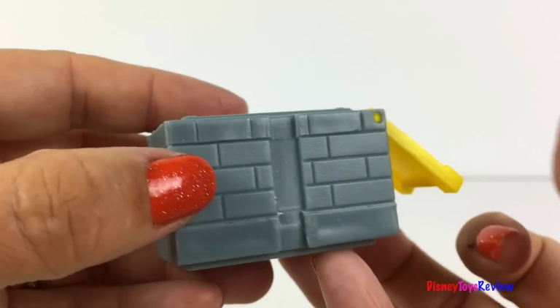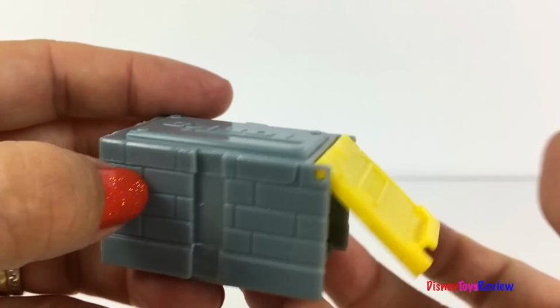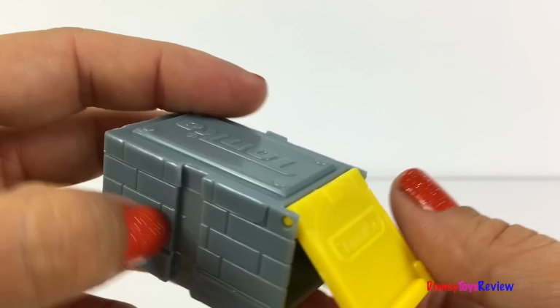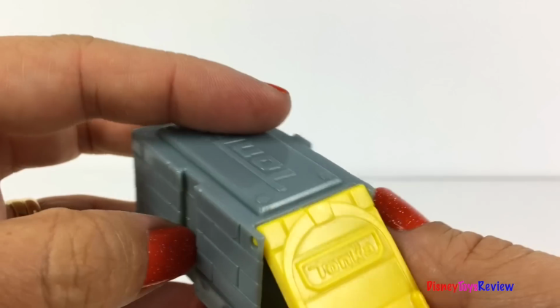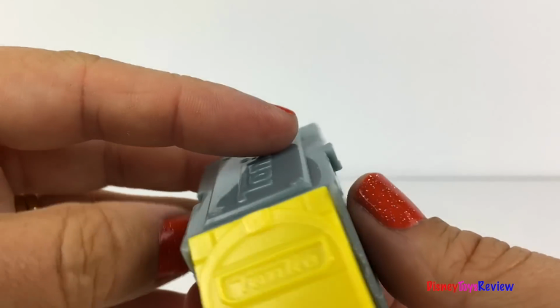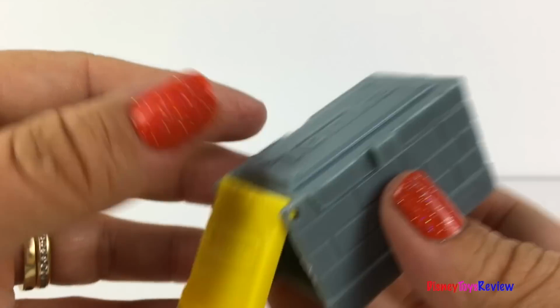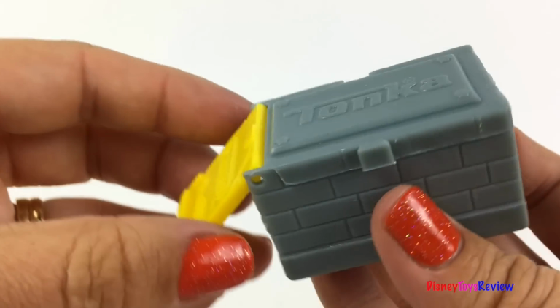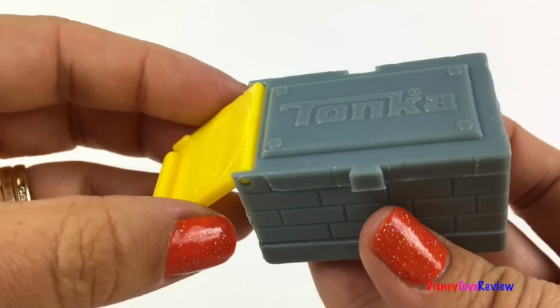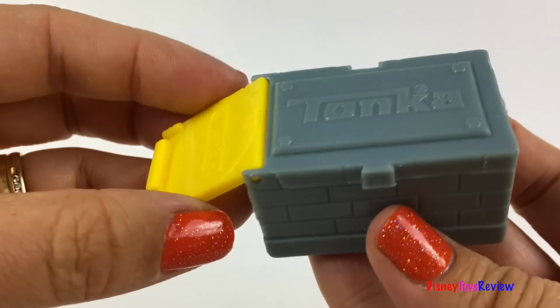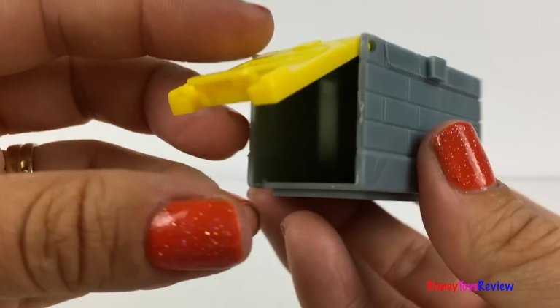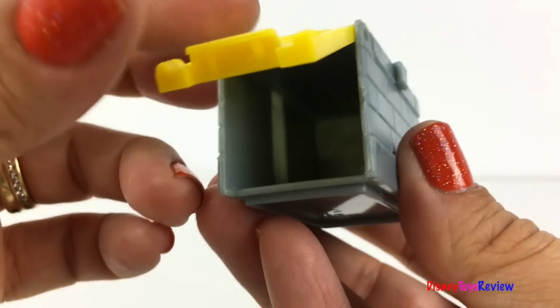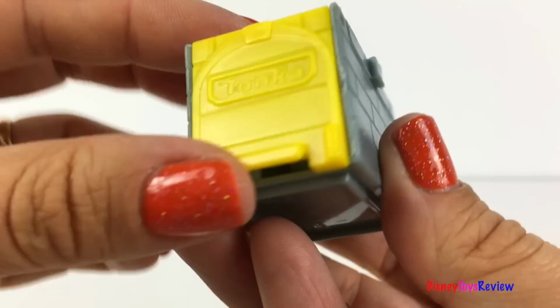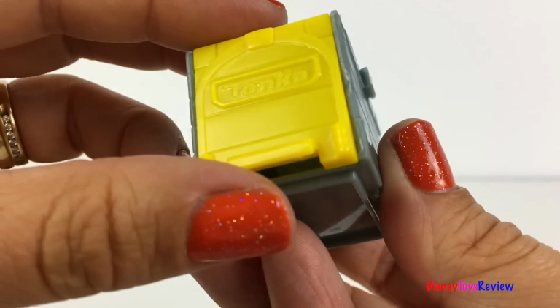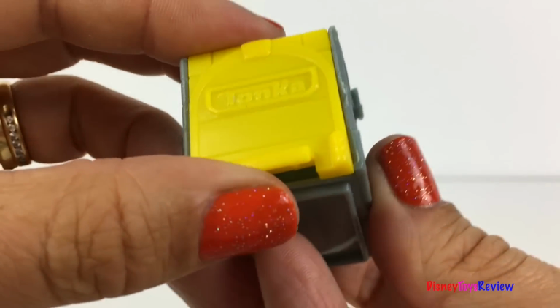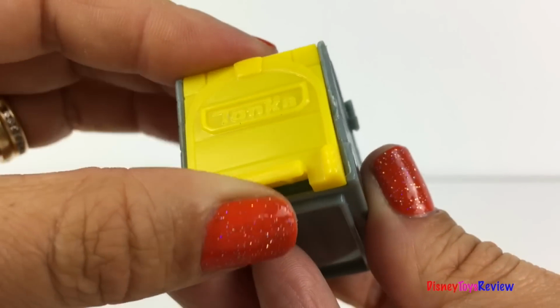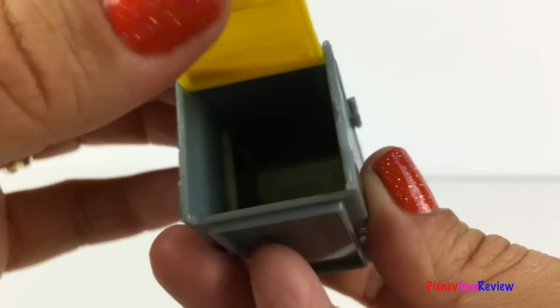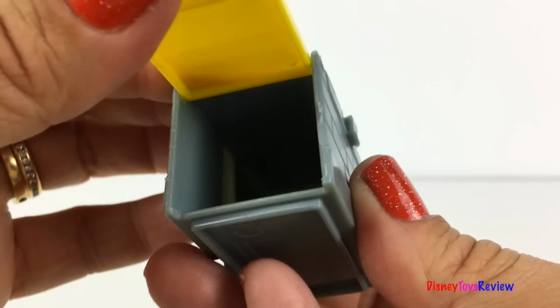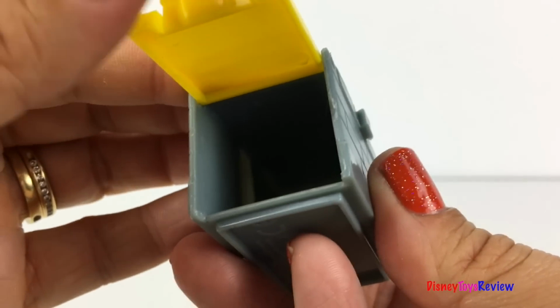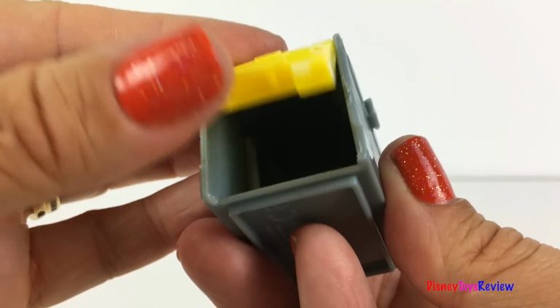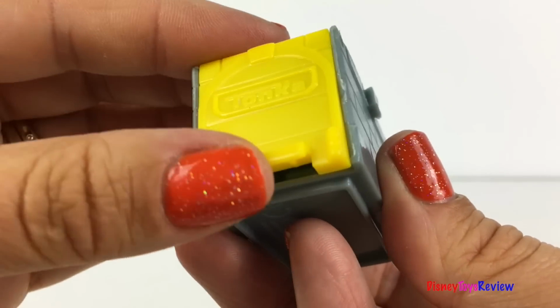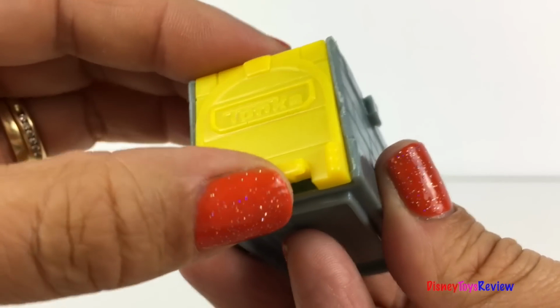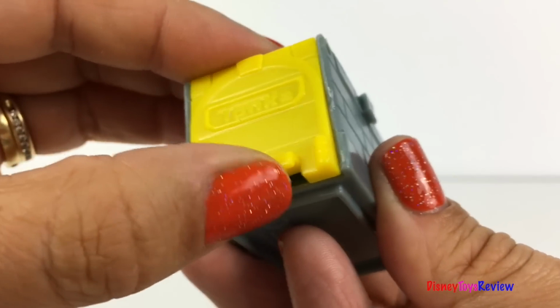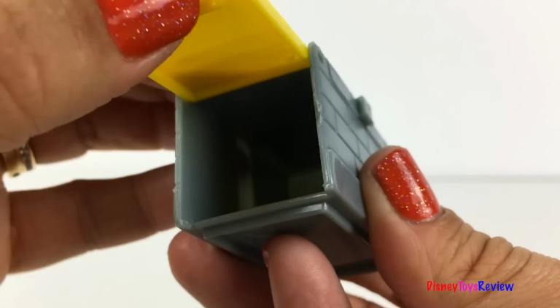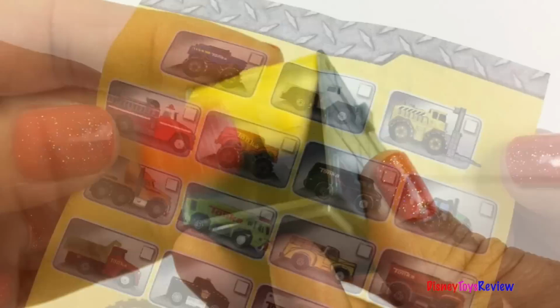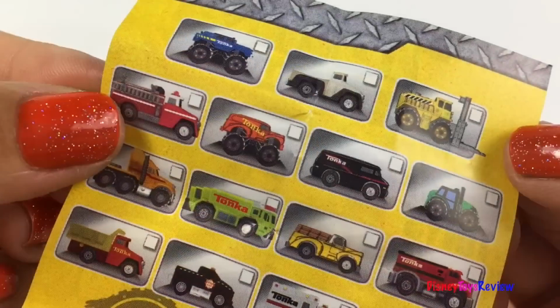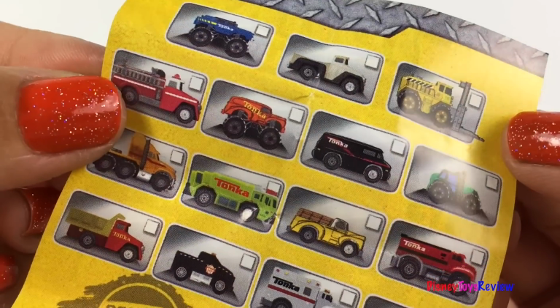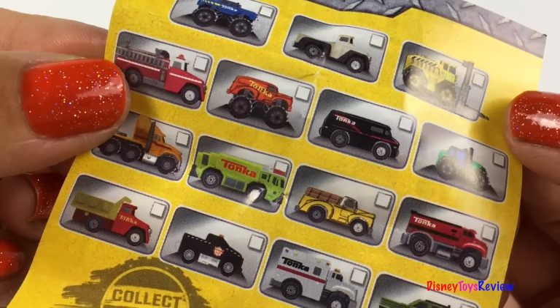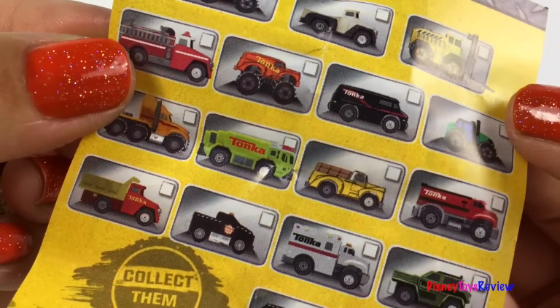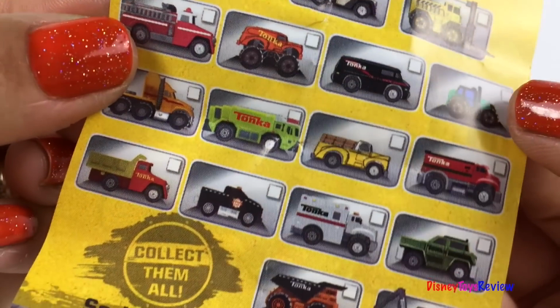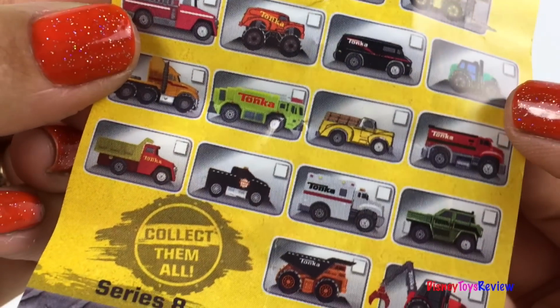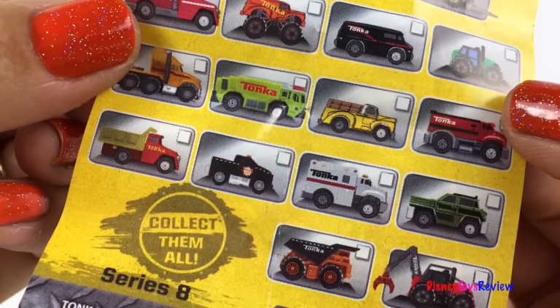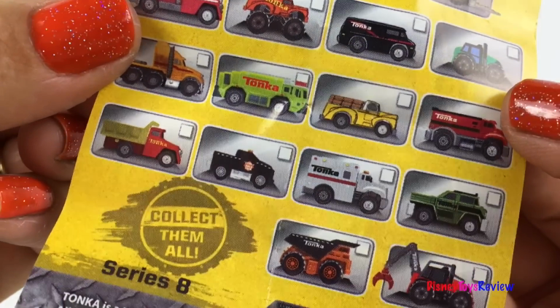Wow! Look — the crates are stackable! You can open and shut the doors. So many mighty machines to collect!